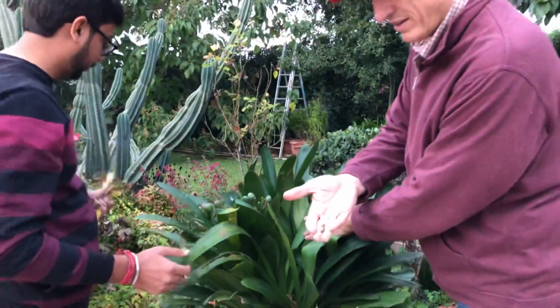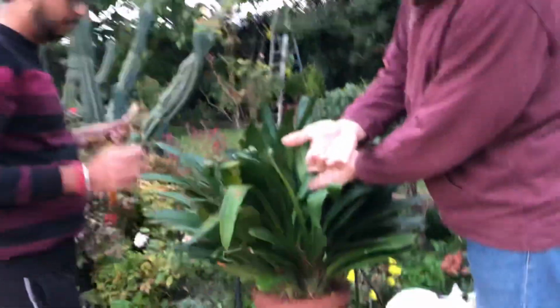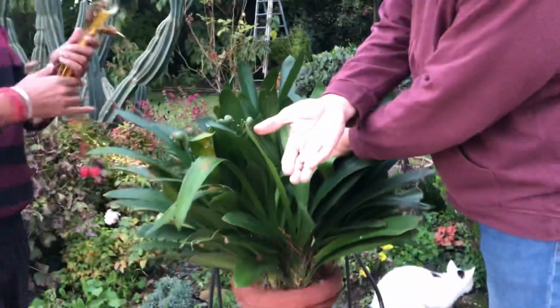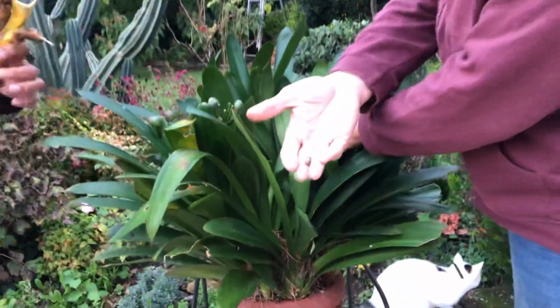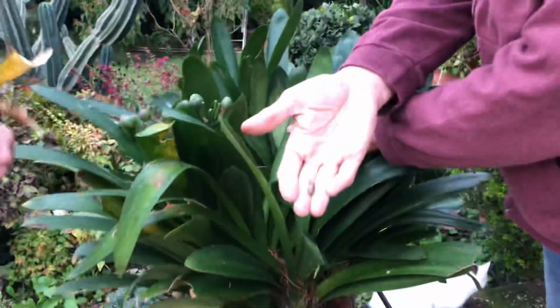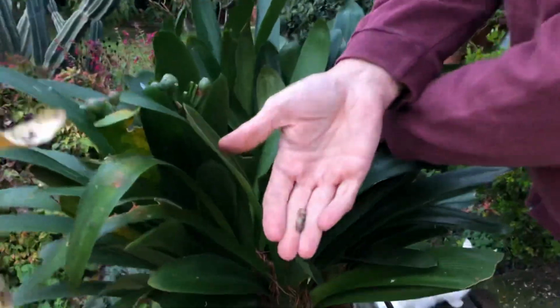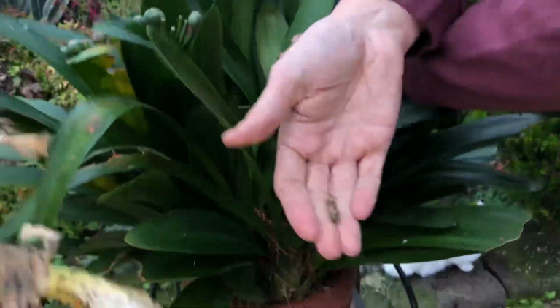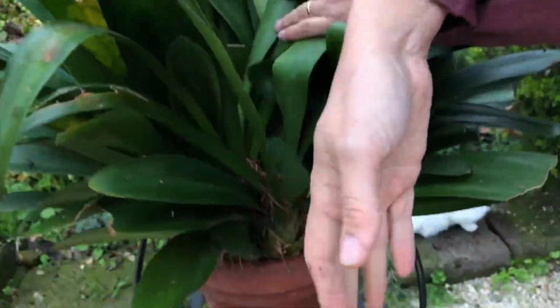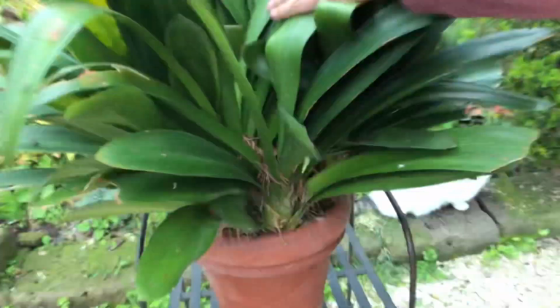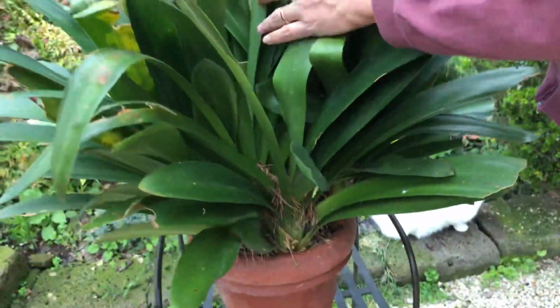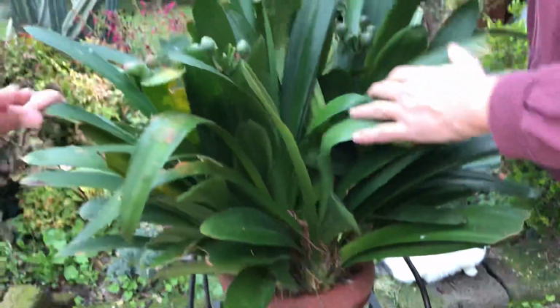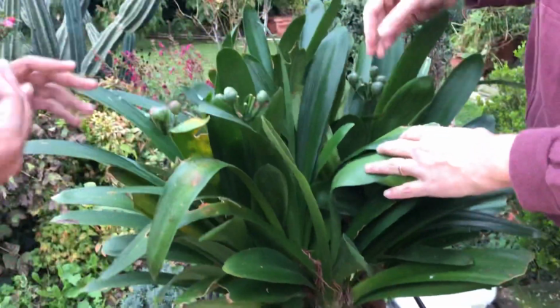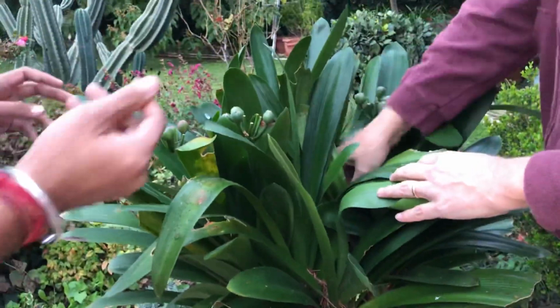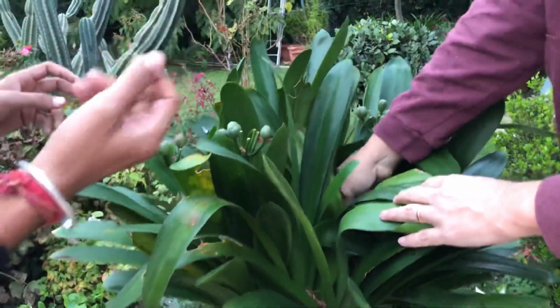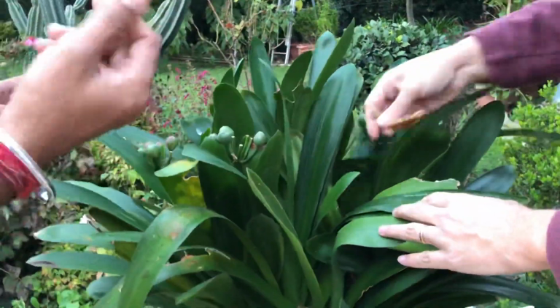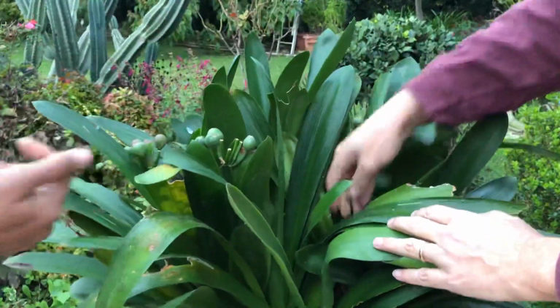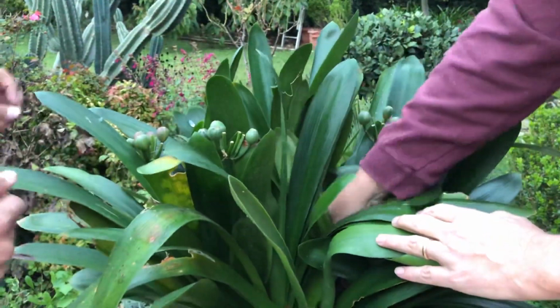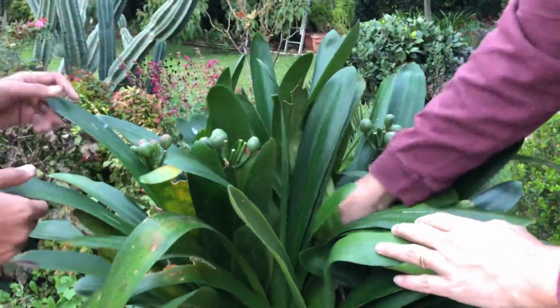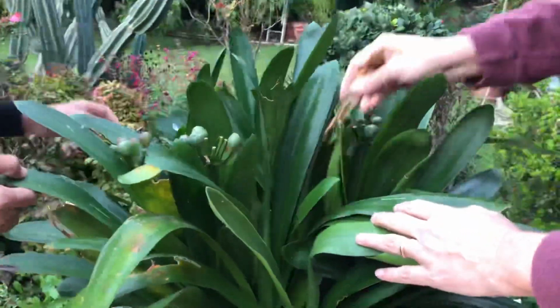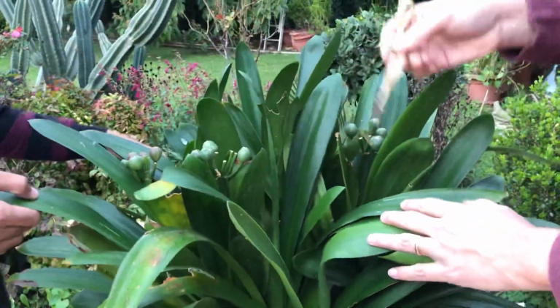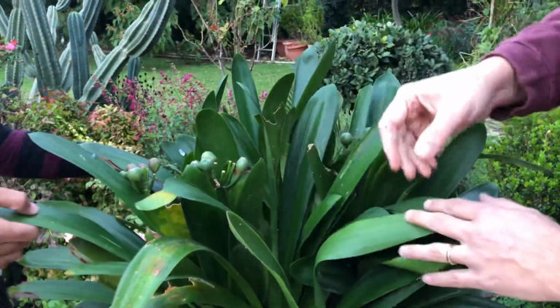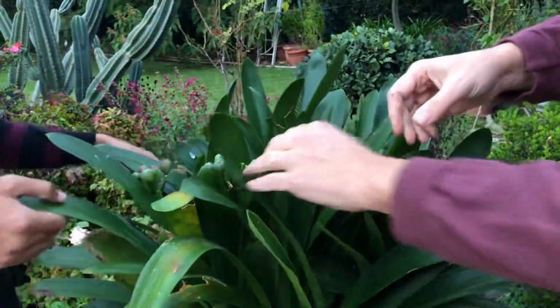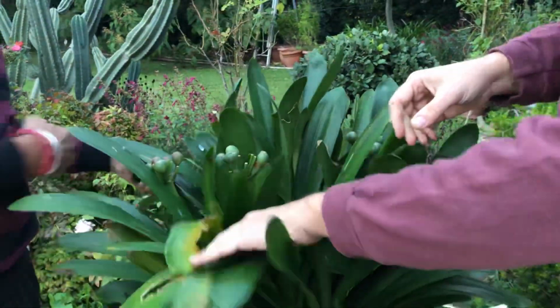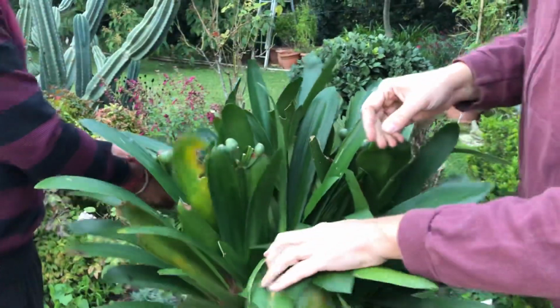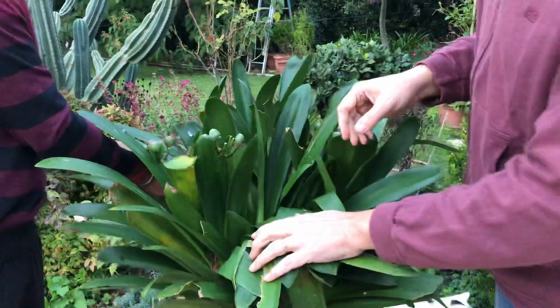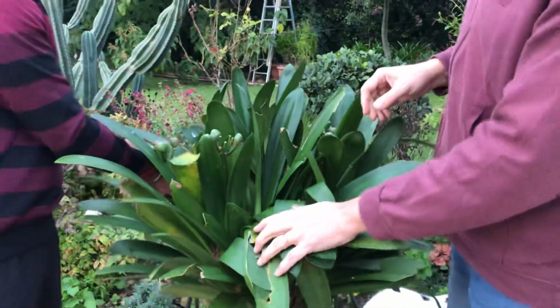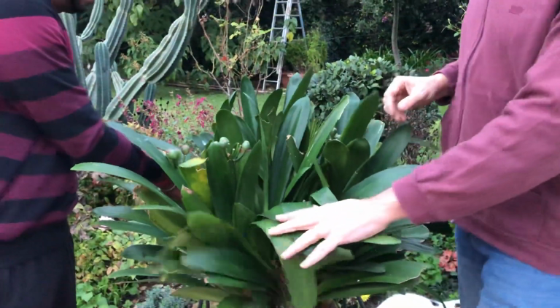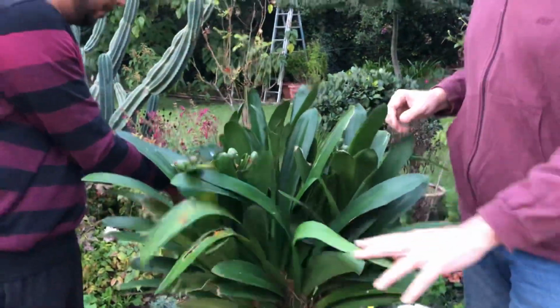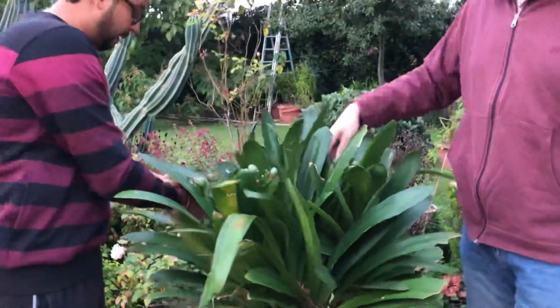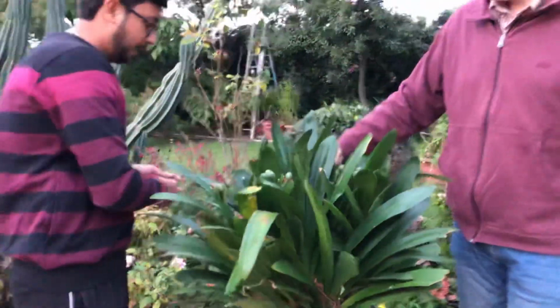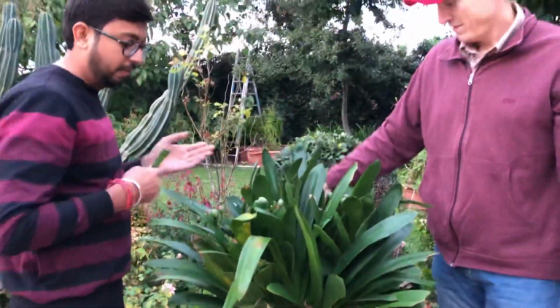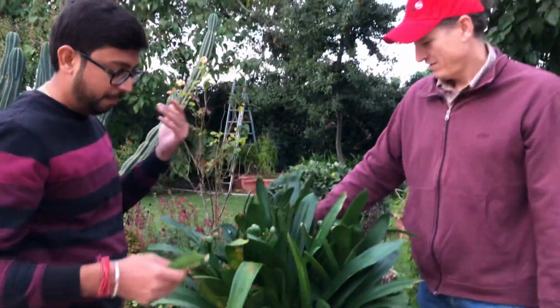I think I can see some snails here, so you have to take them out, otherwise they will eat the leaves and everything. Yes, this is how you protect them.